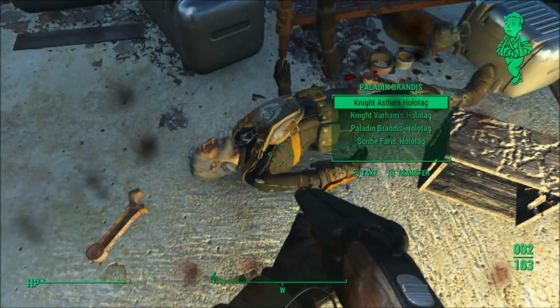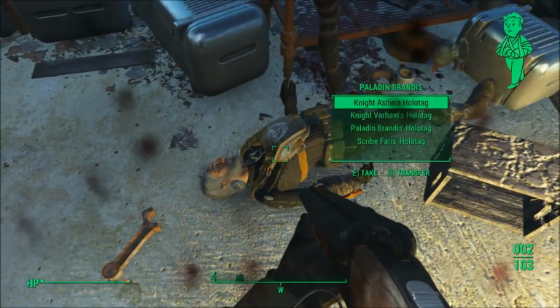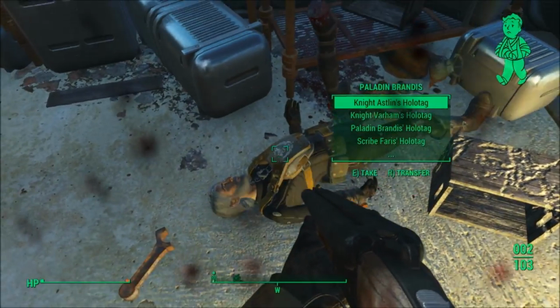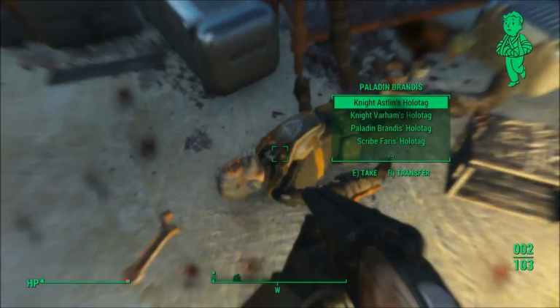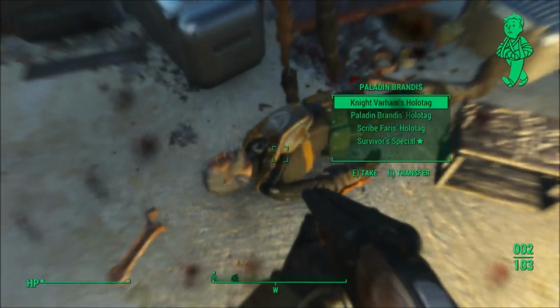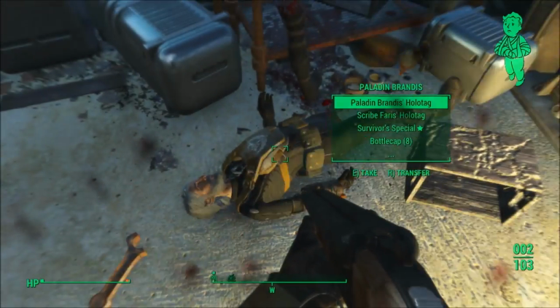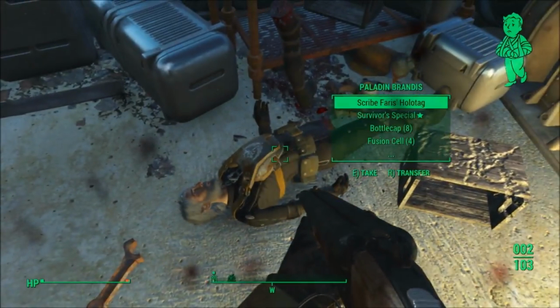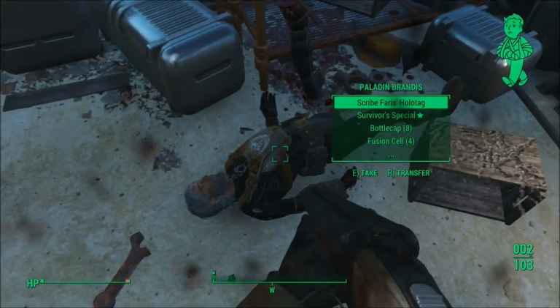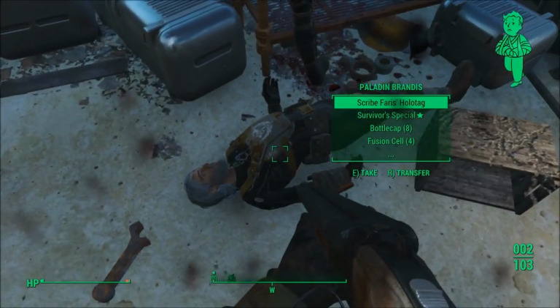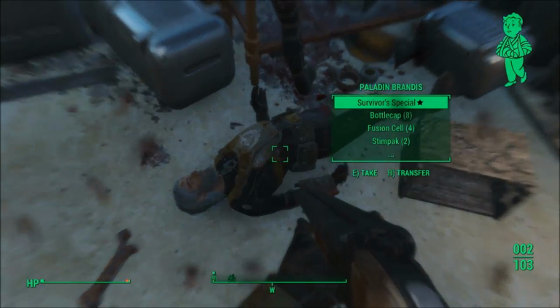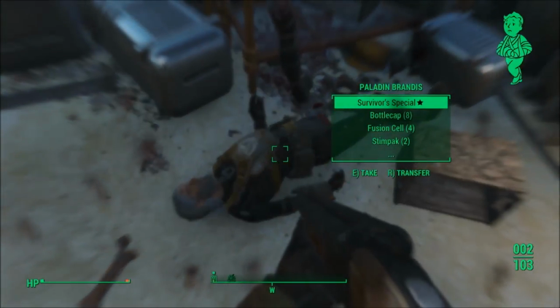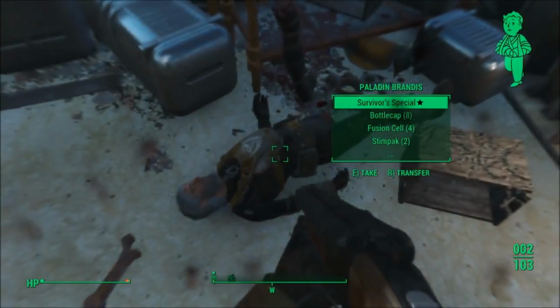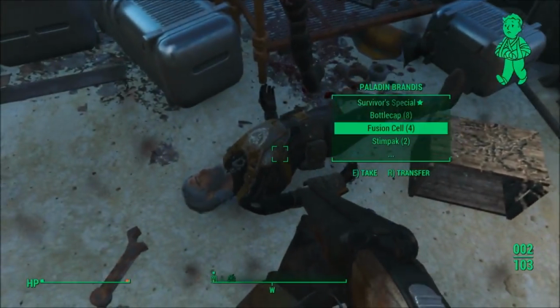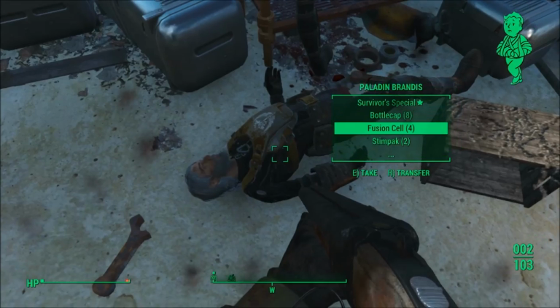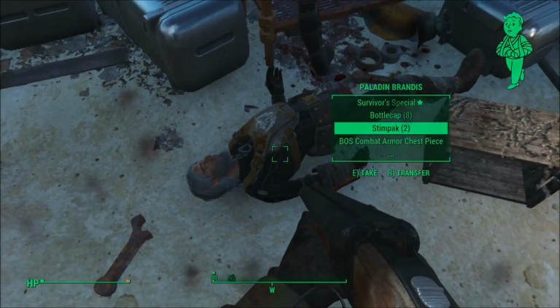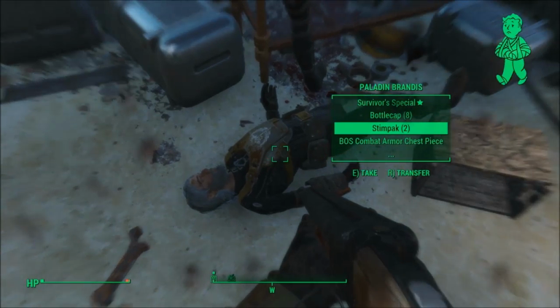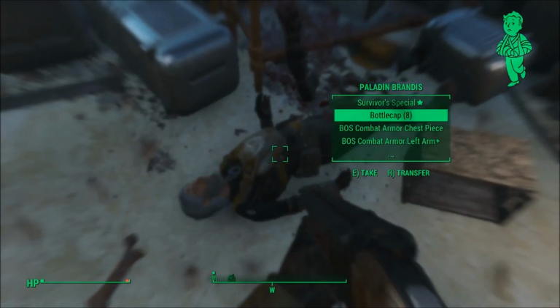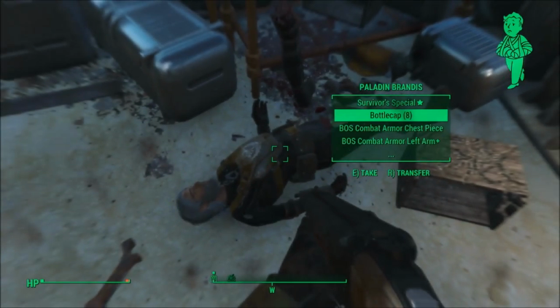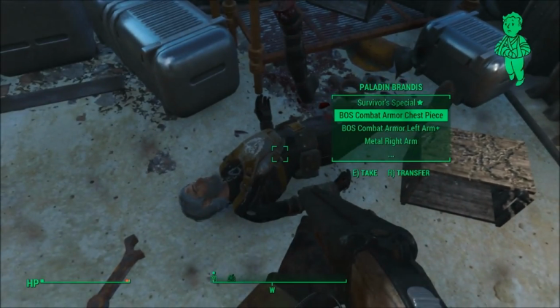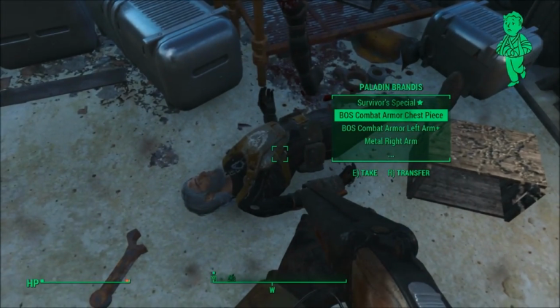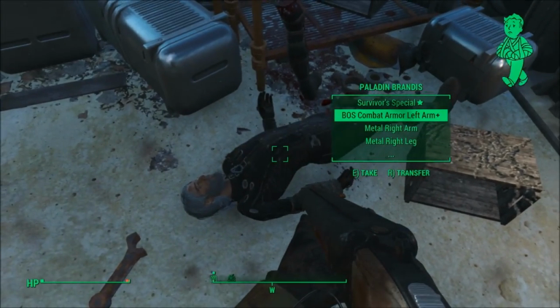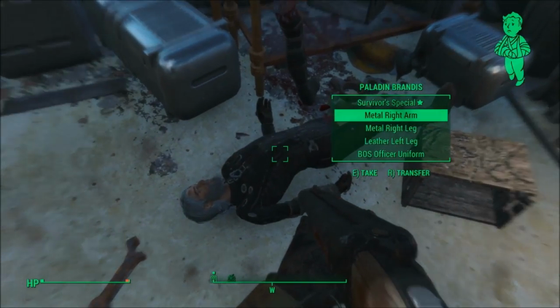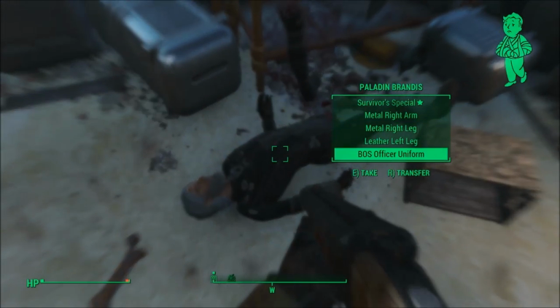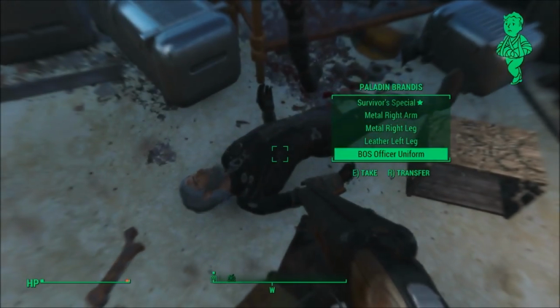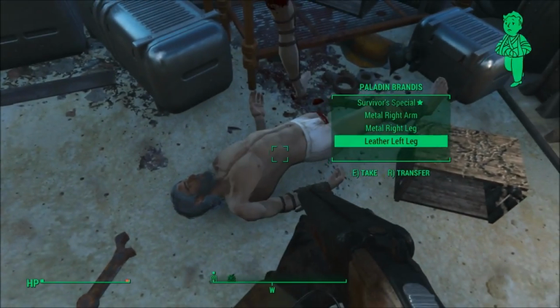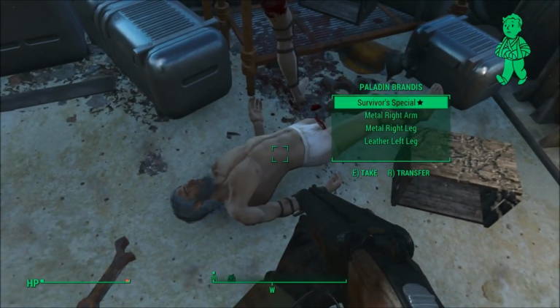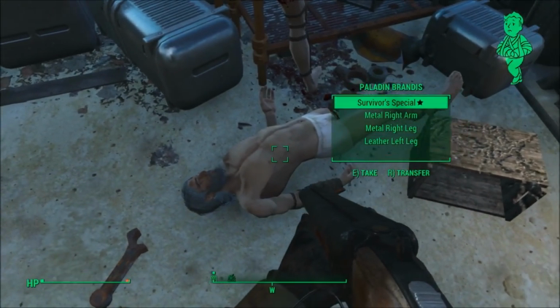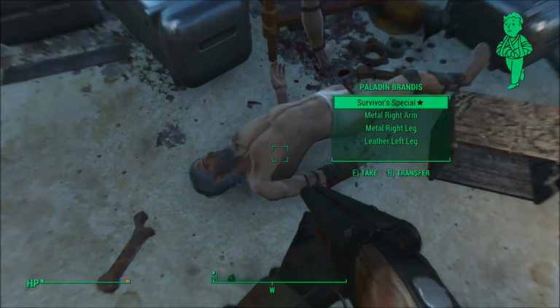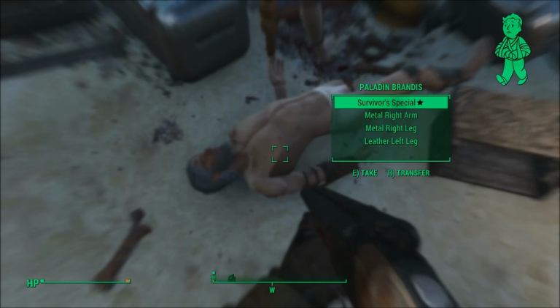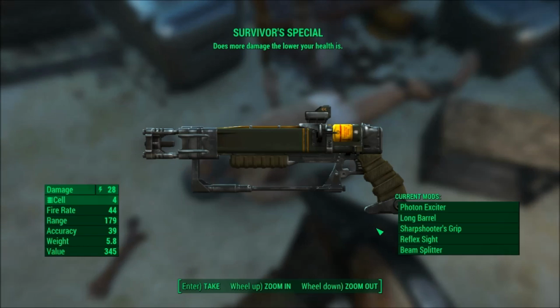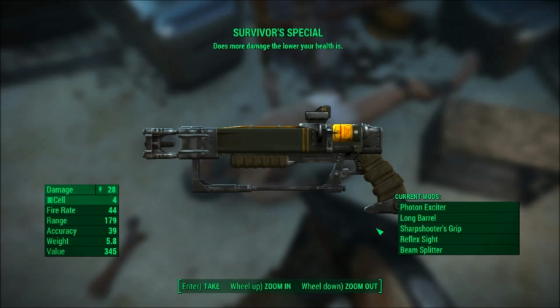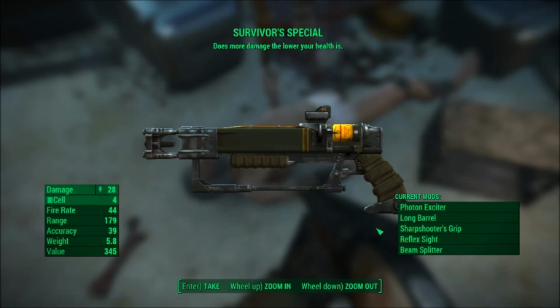He's actually got a lot of good stuff on him — you can re-grab all those dog tags if you gave them to him, a couple bottle caps, fusion cells. He's actually got some really good armor too.